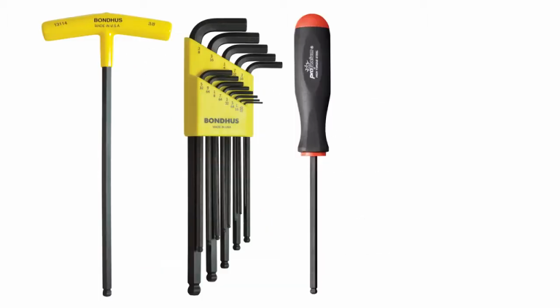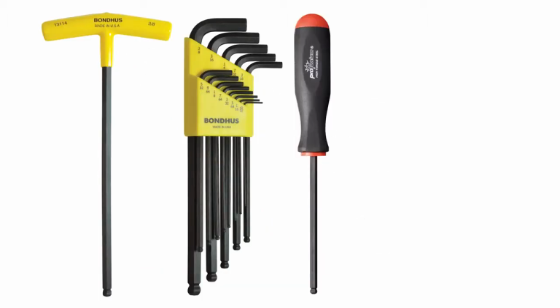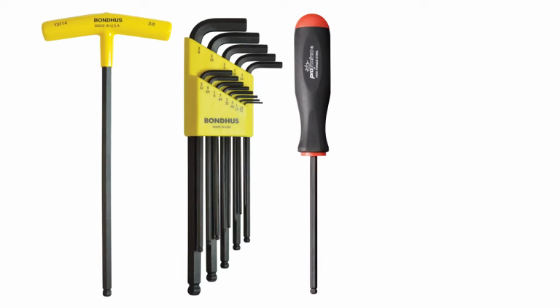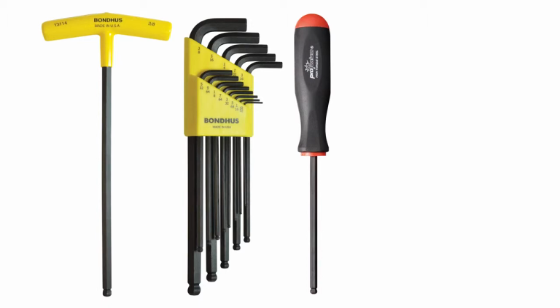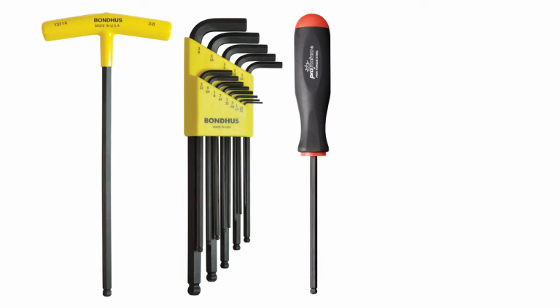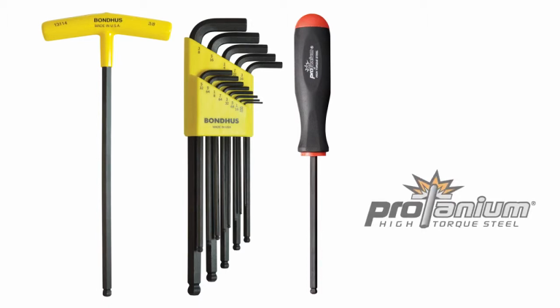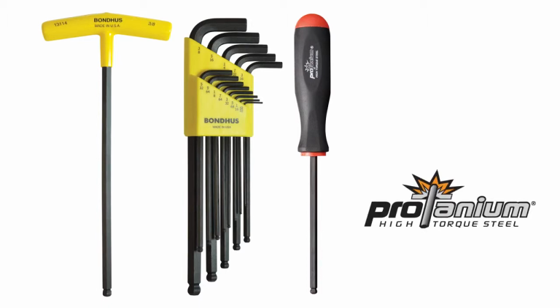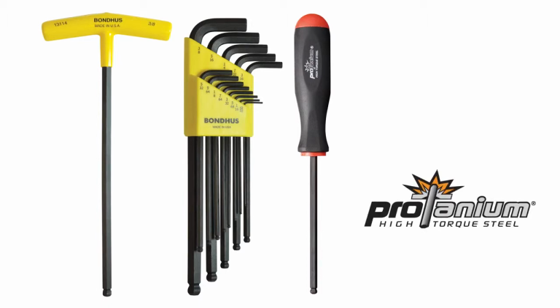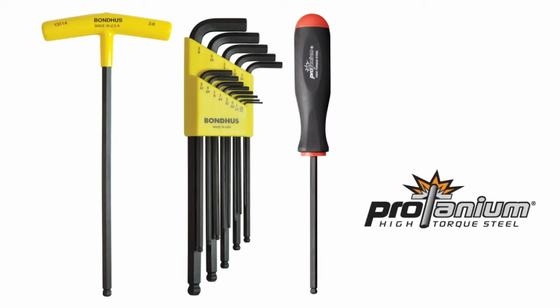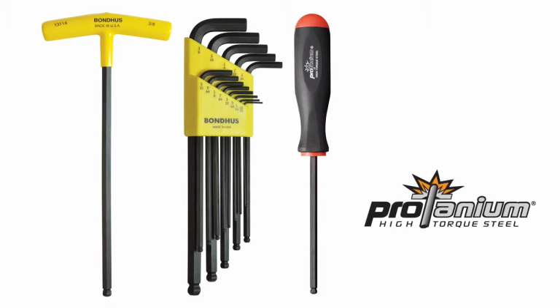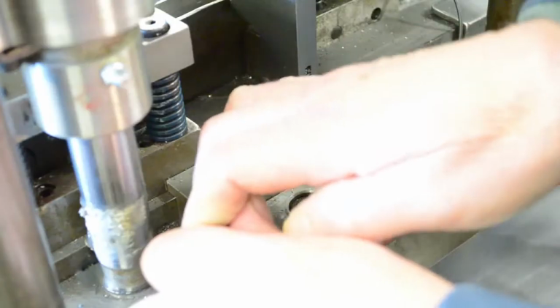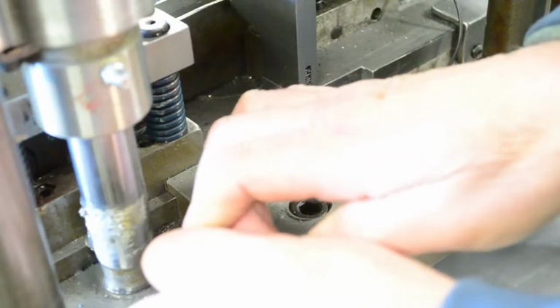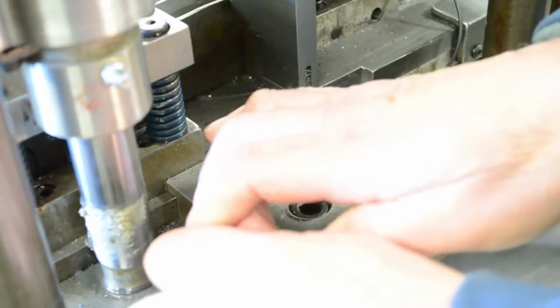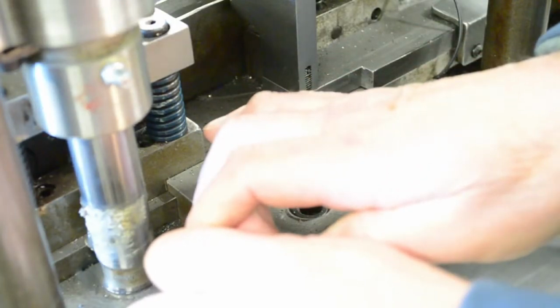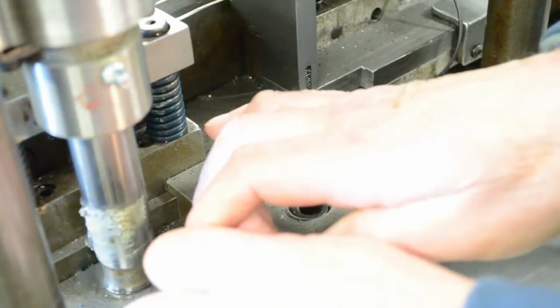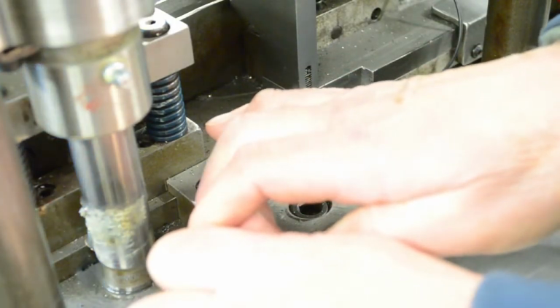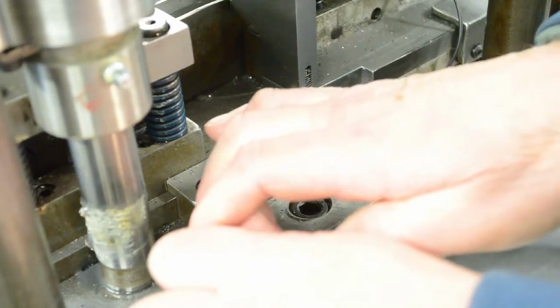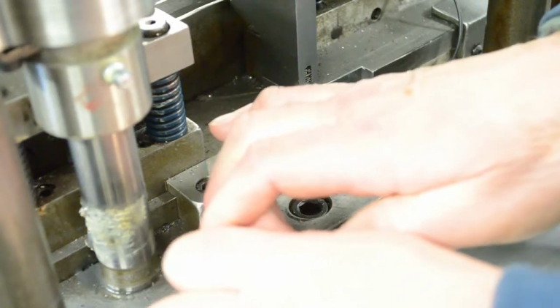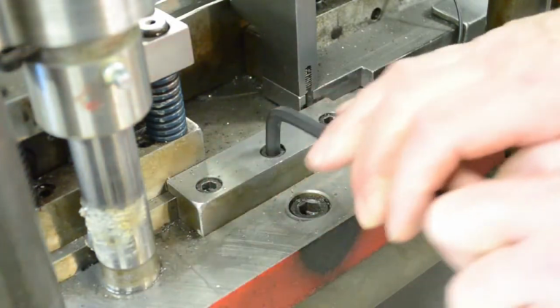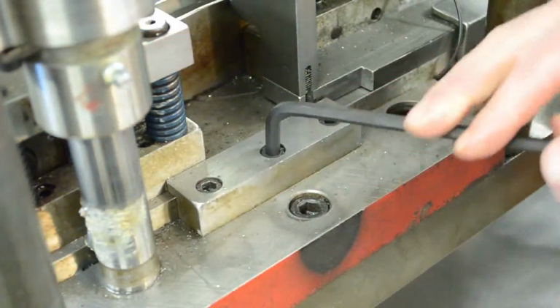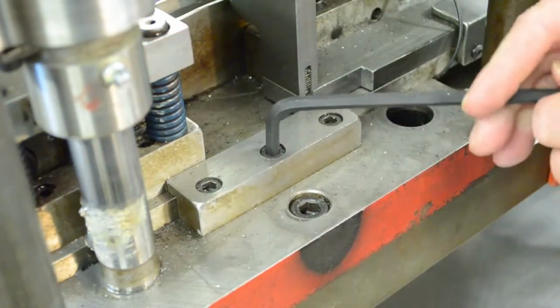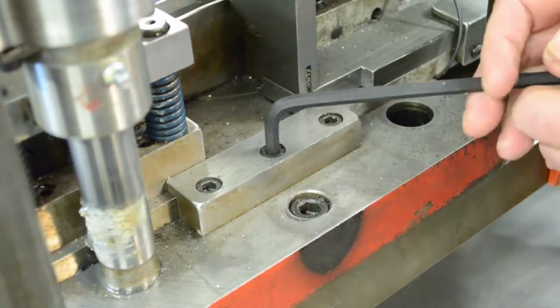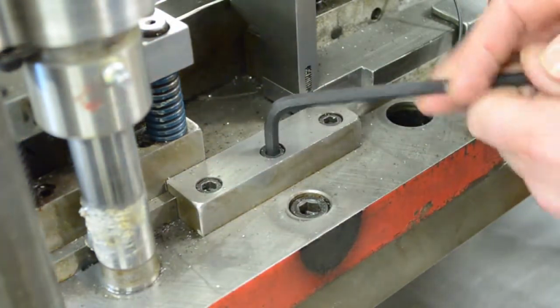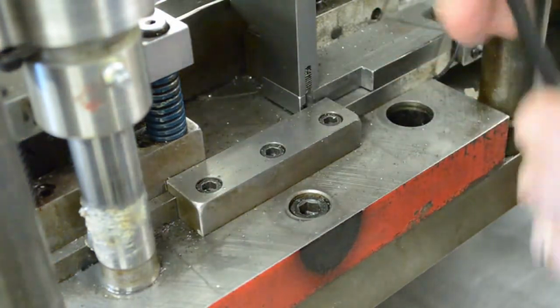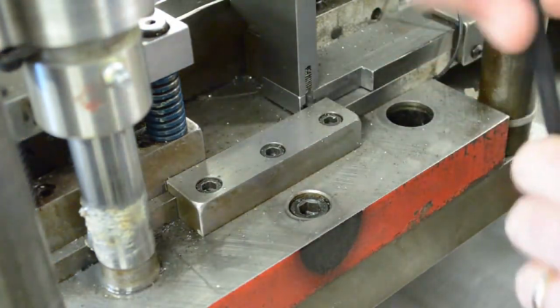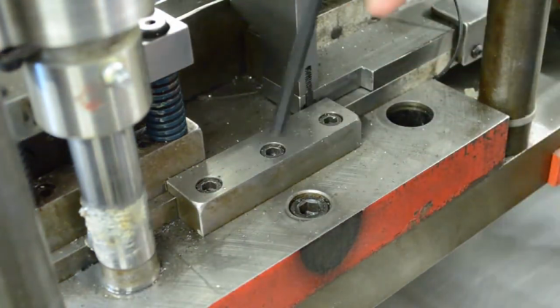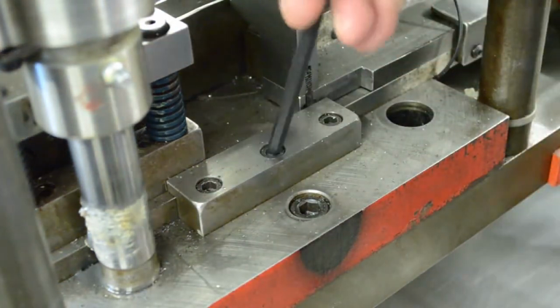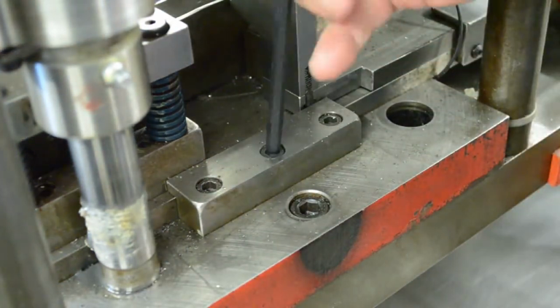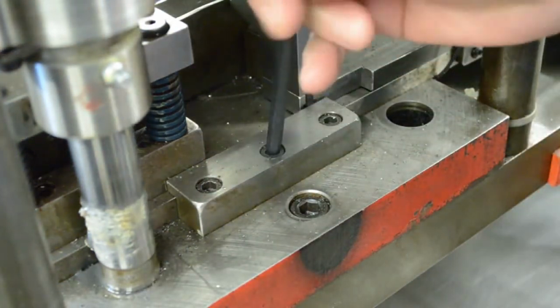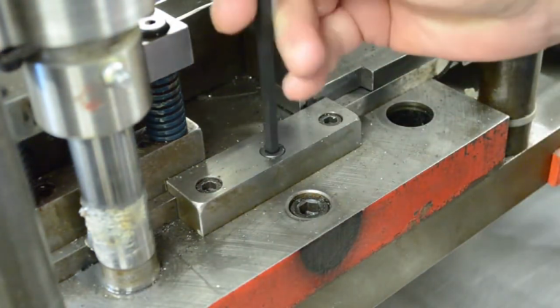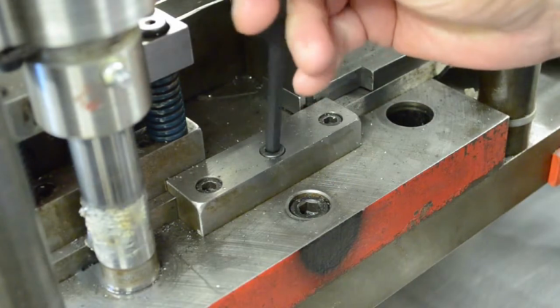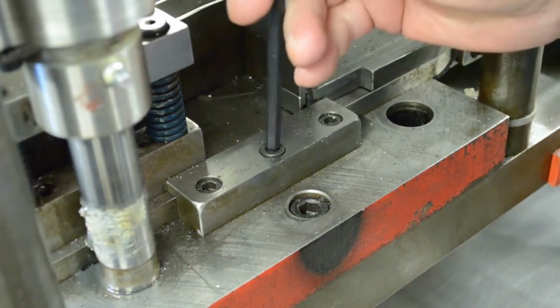All Bondus tools are made from Protanium high torque steel. Tools made with Protanium high torque steel are up to 20% stronger than standard blends of steel, resulting in greater potential torque in every tool.